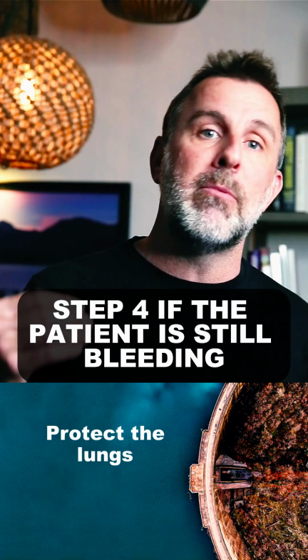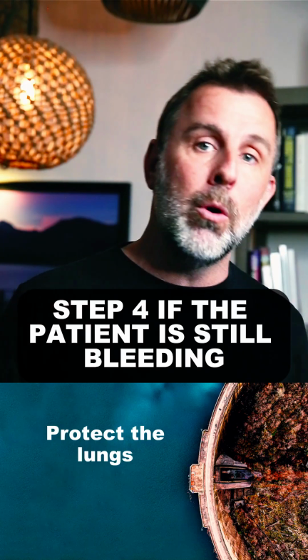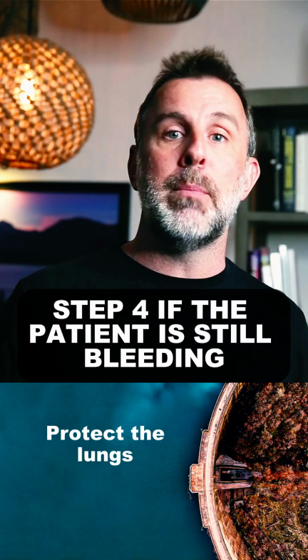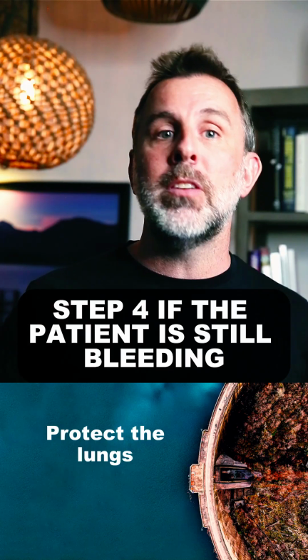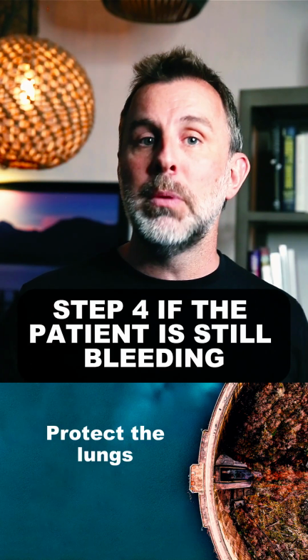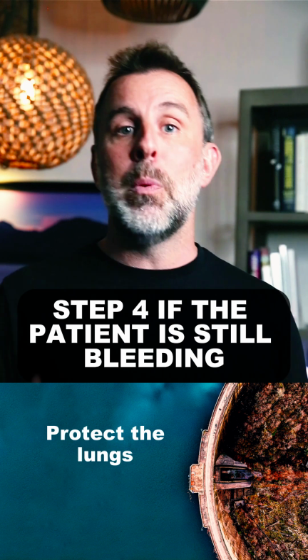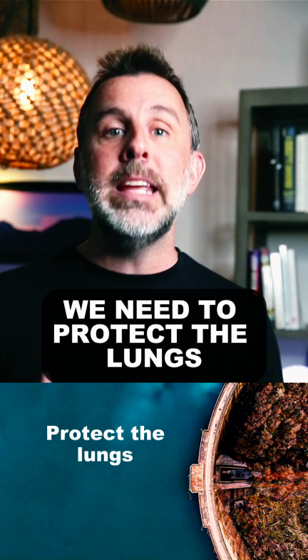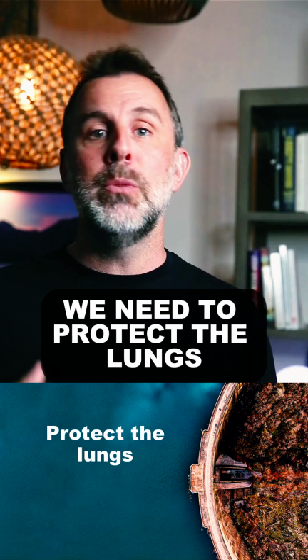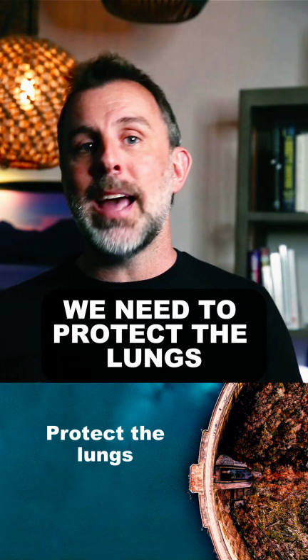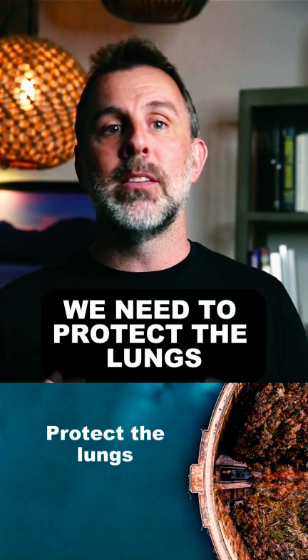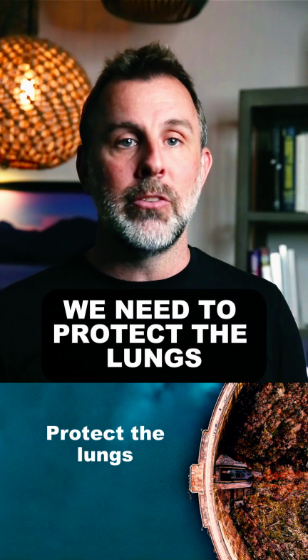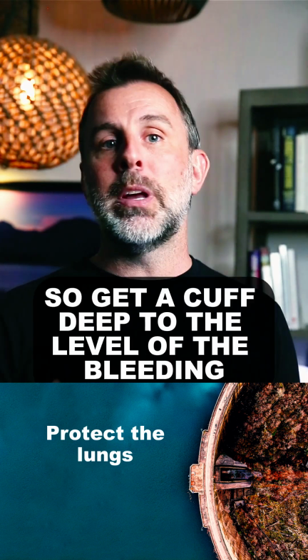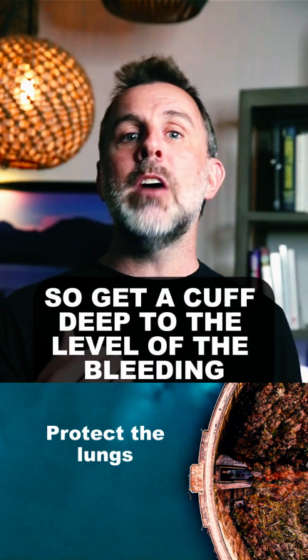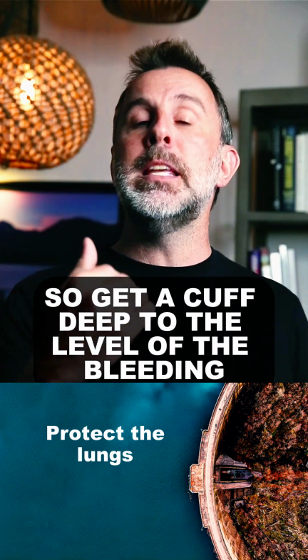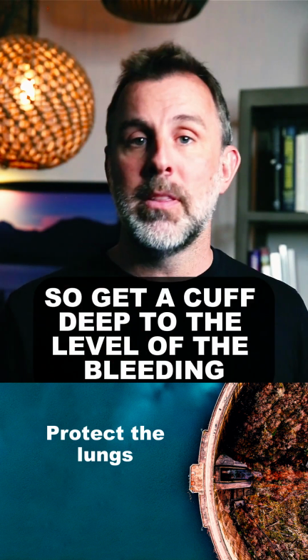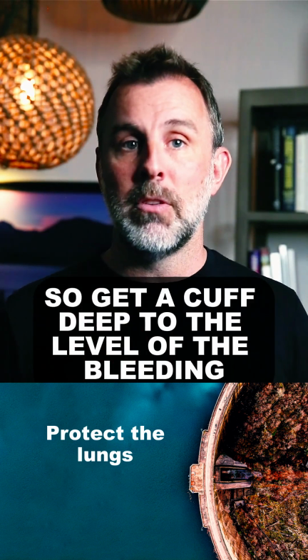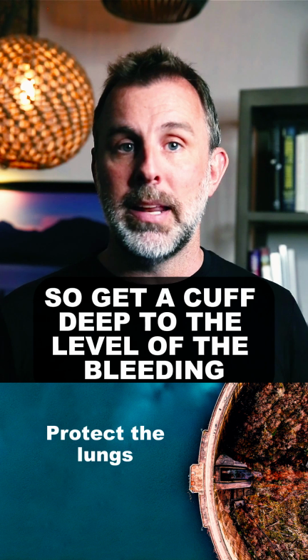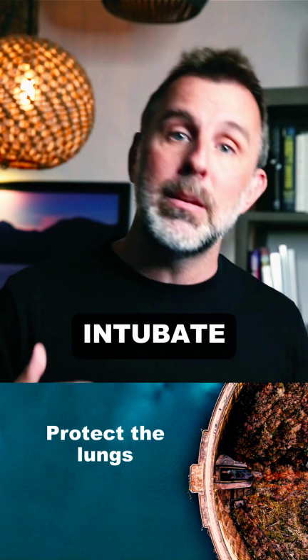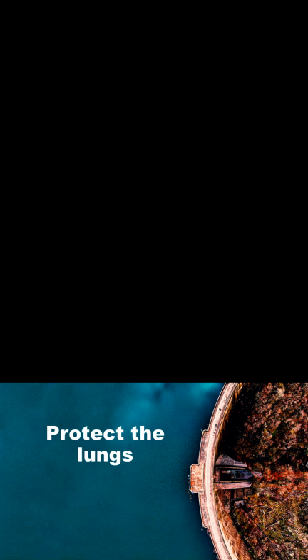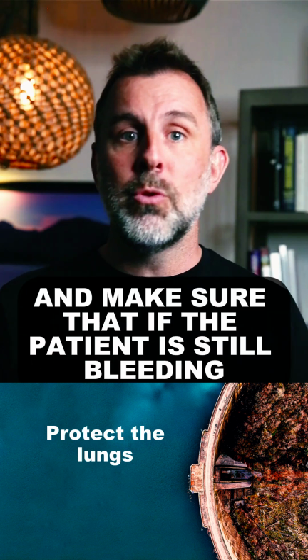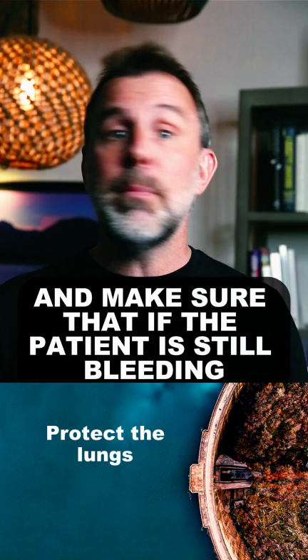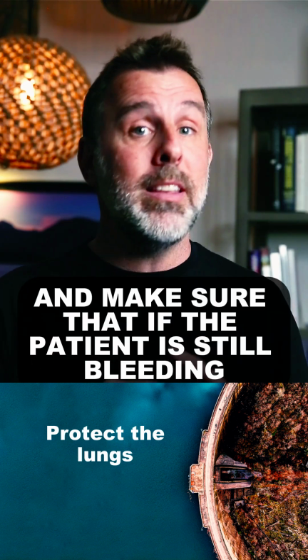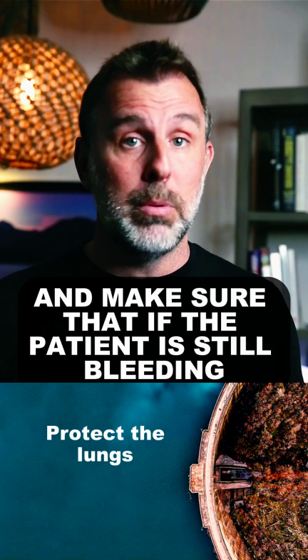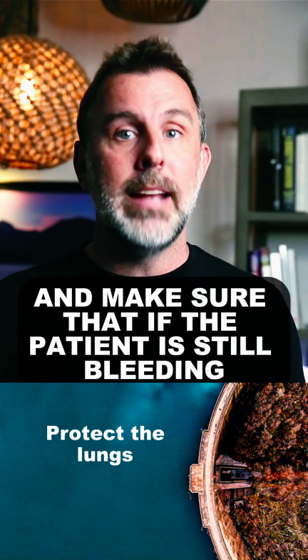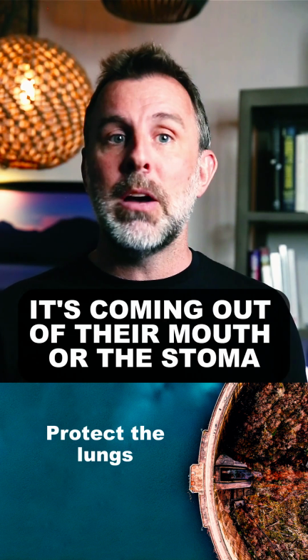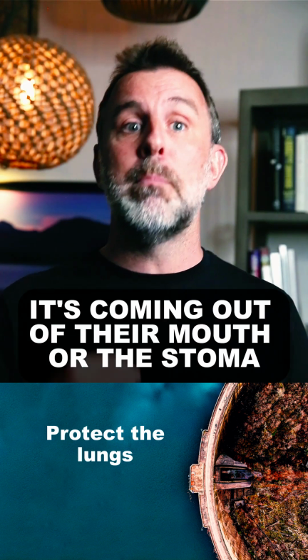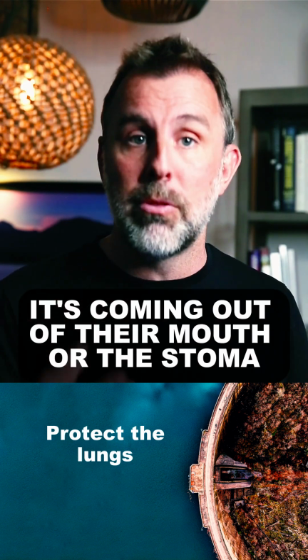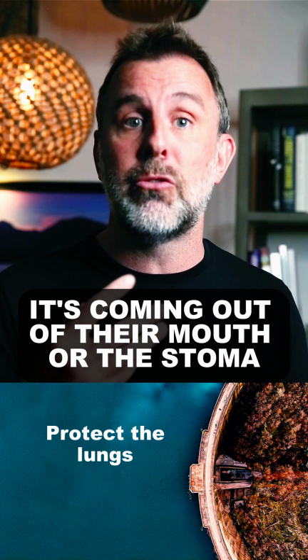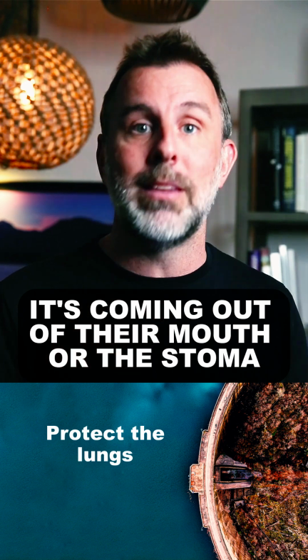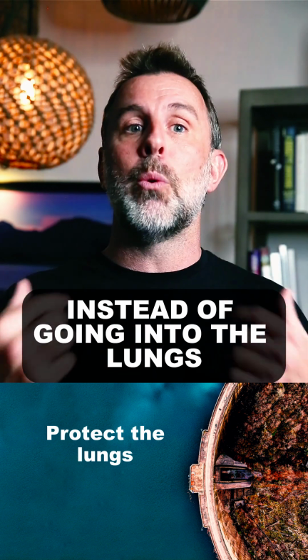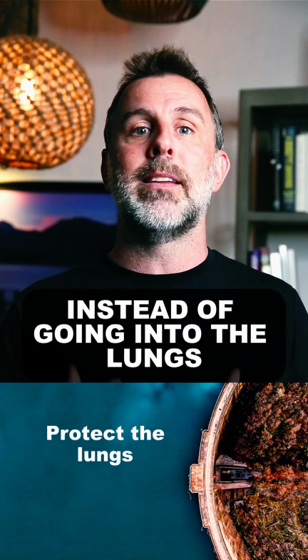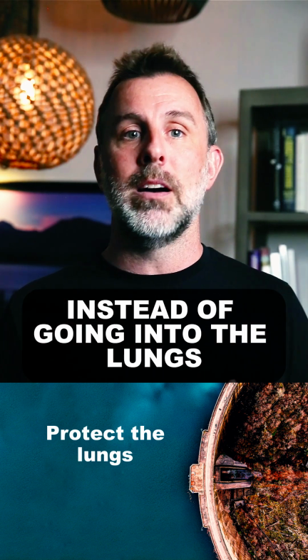Step four, if the patient is still bleeding, we need to protect the lungs. So get a cuff deep to the level of the bleeding. Intubate. Make sure that if the patient is still bleeding, it's coming out of their mouth or the stoma instead of going into the lungs.